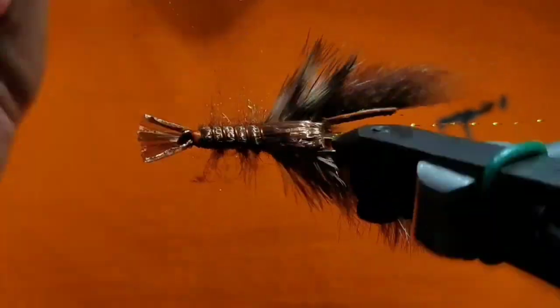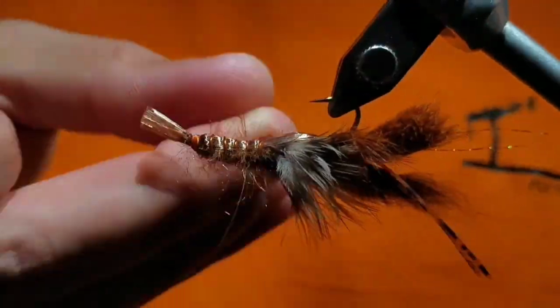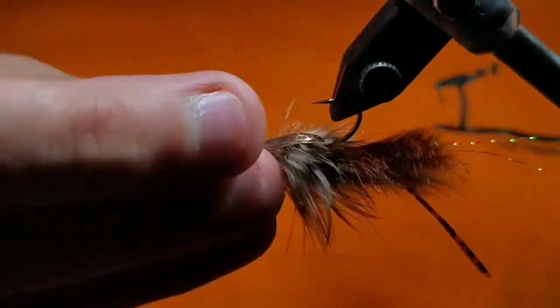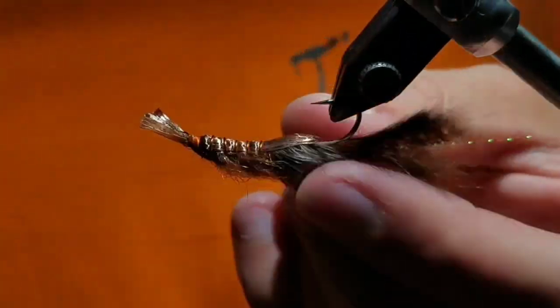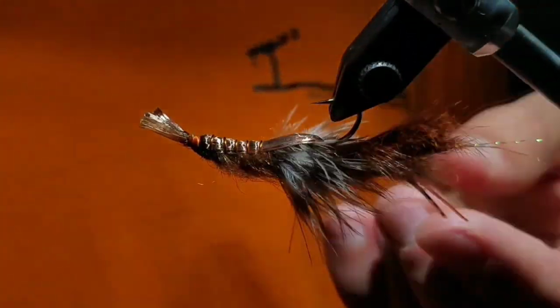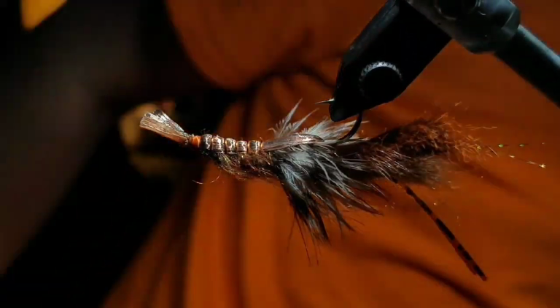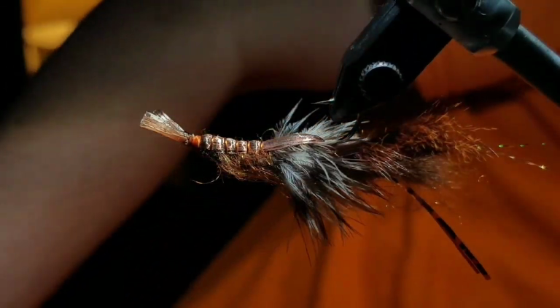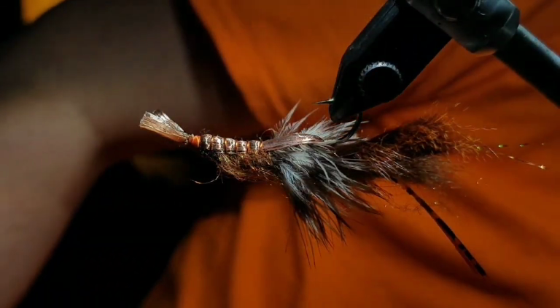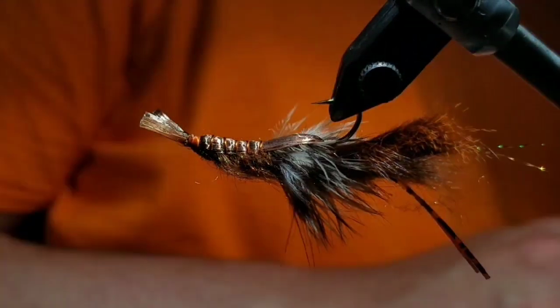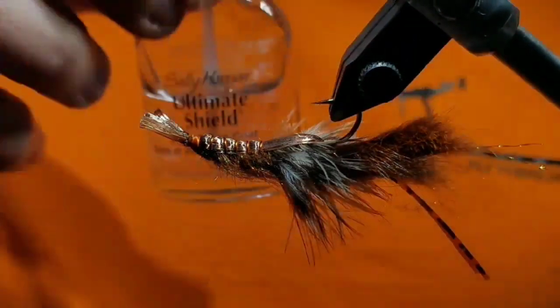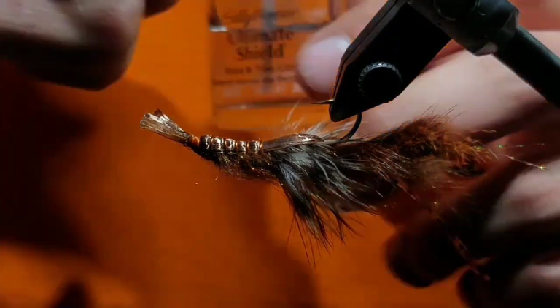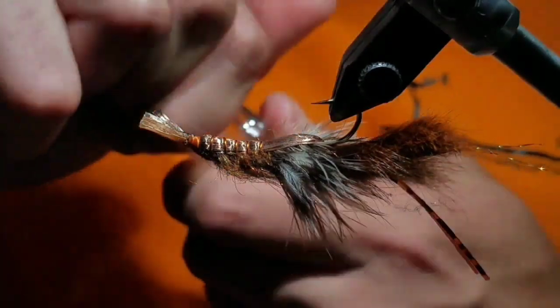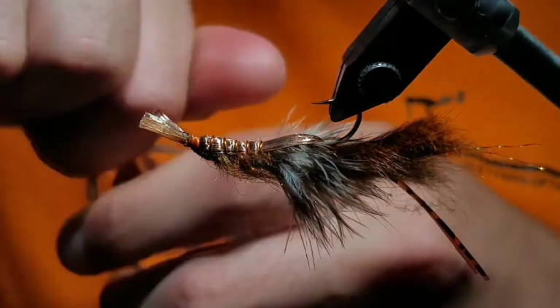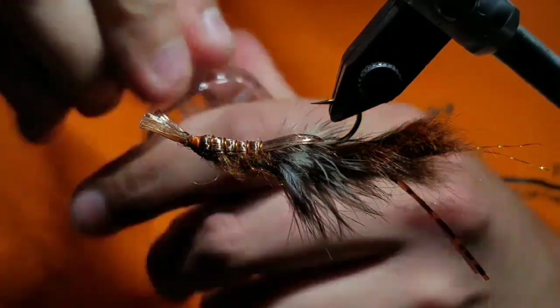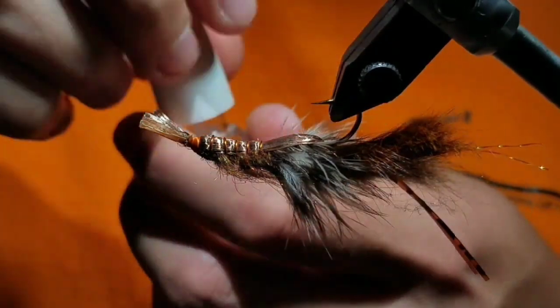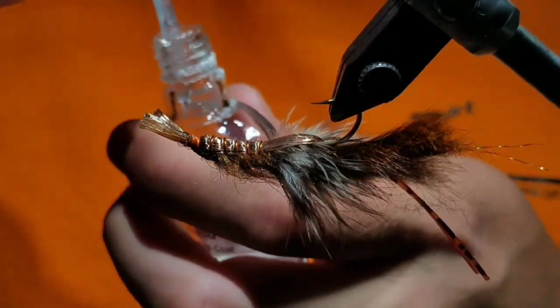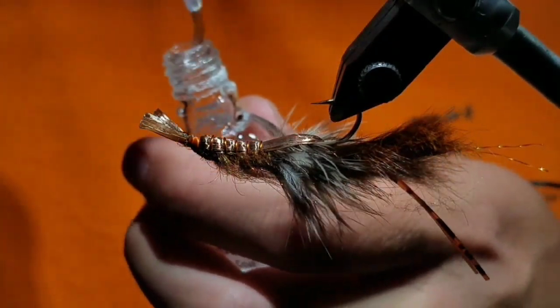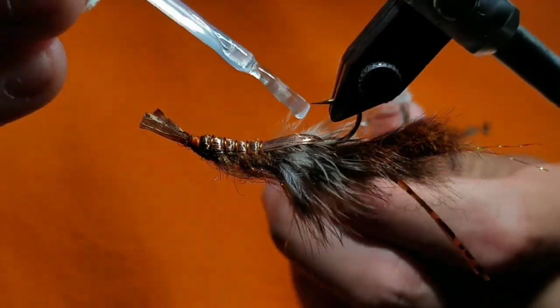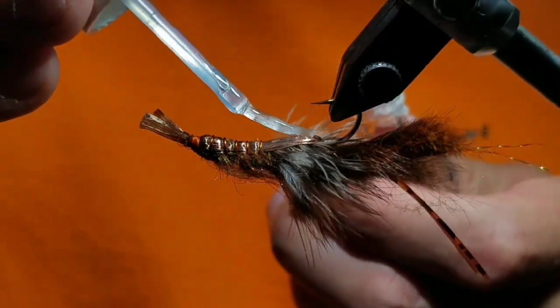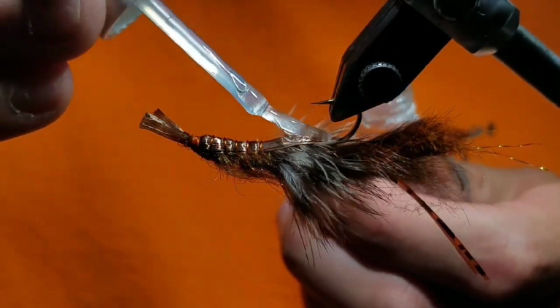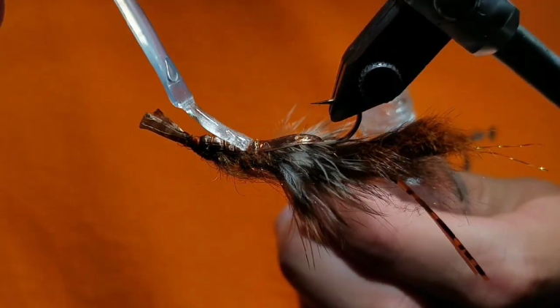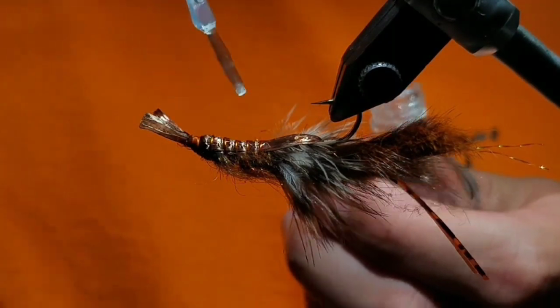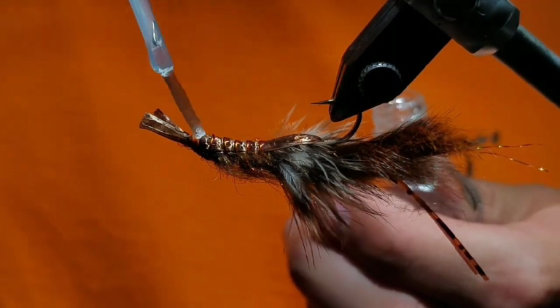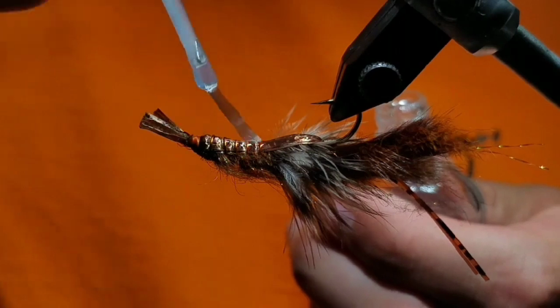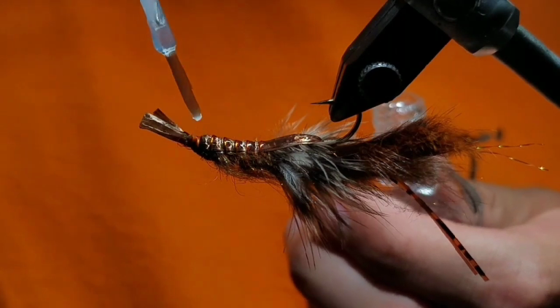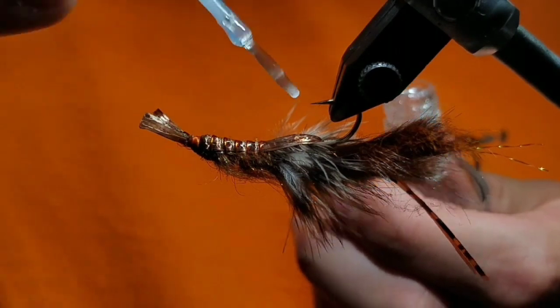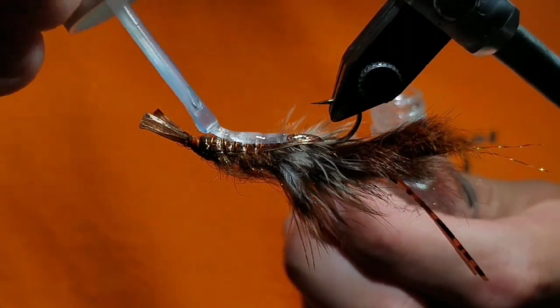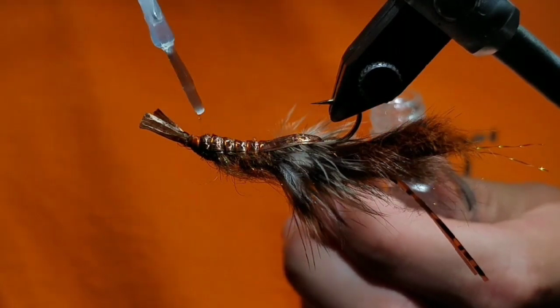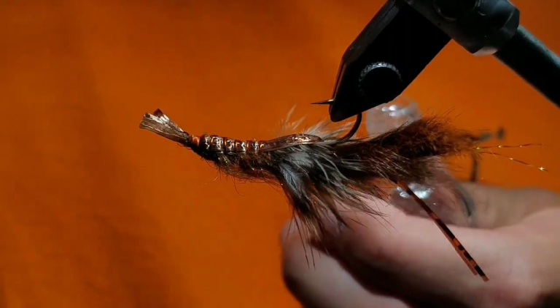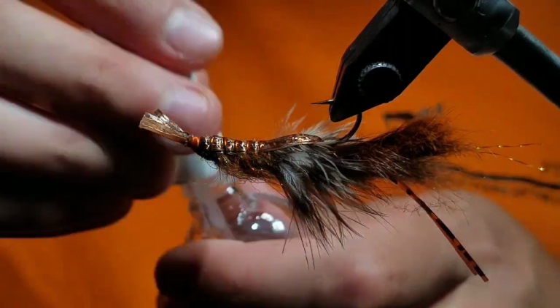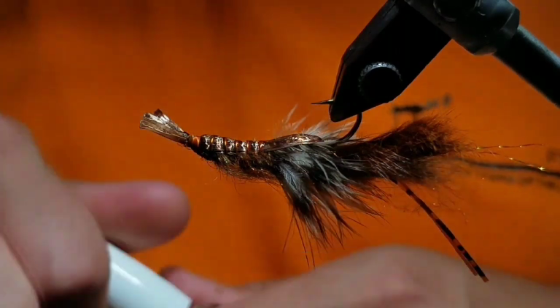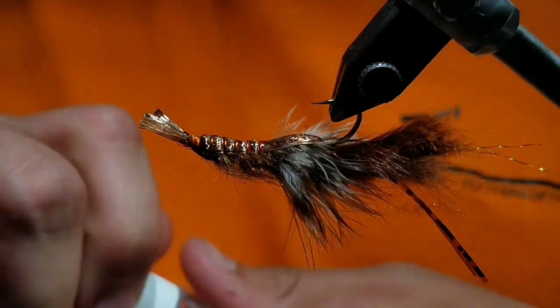Just to create a nice little bulky fly. Then go ahead and coat the carapace in Sally Hansen's — this will increase the durability of the fly. Make sure to touch the thread wraps too. And that's it. That's the fly.